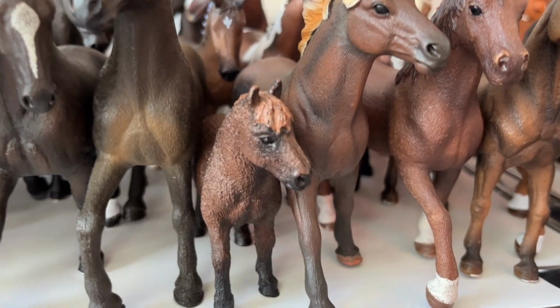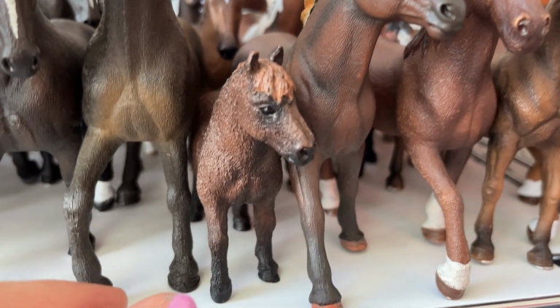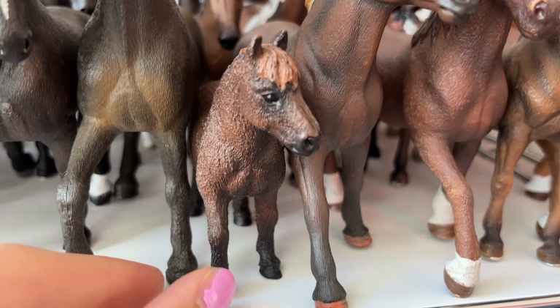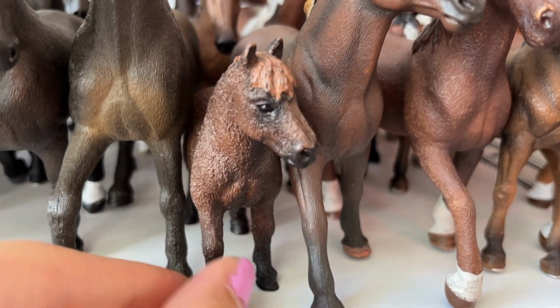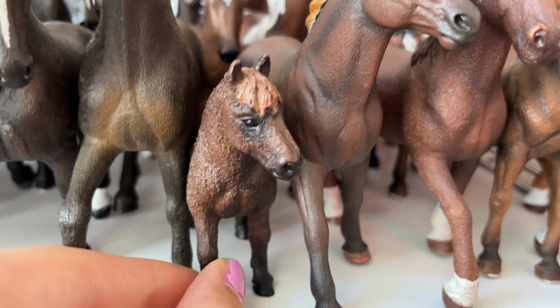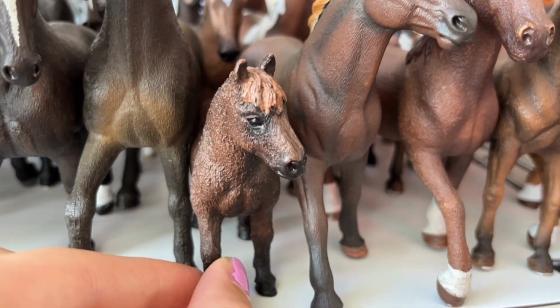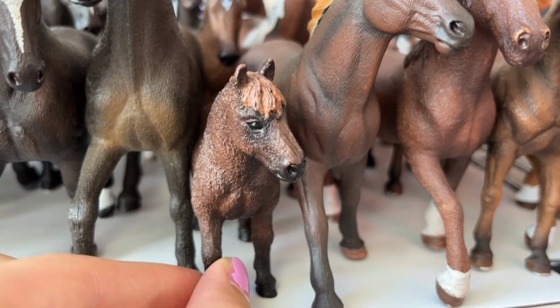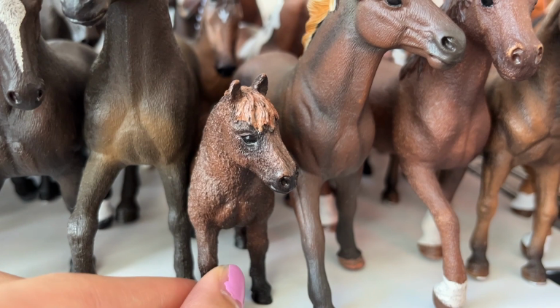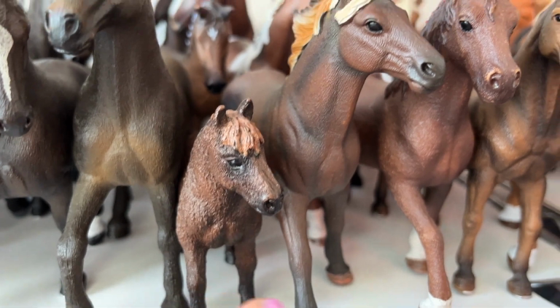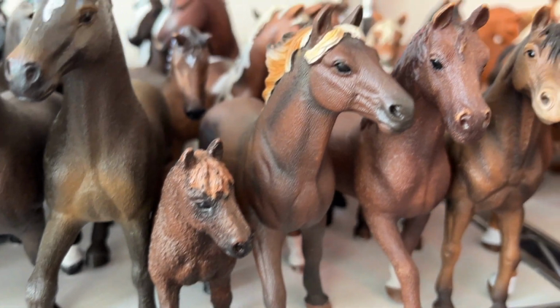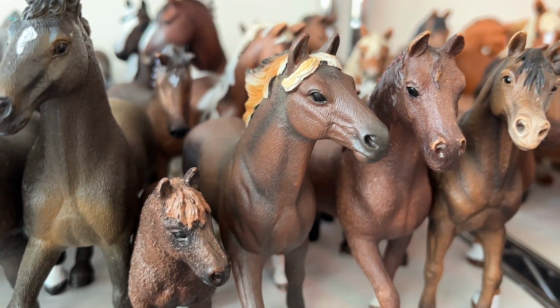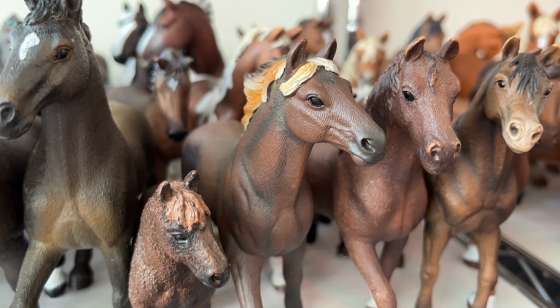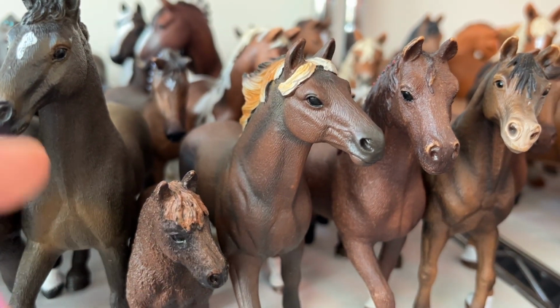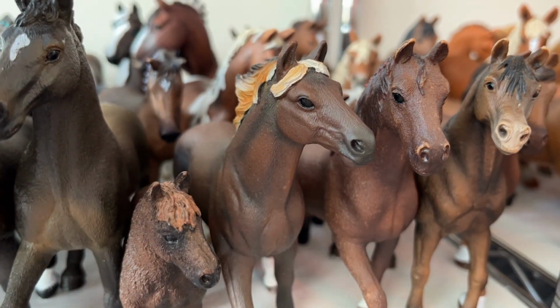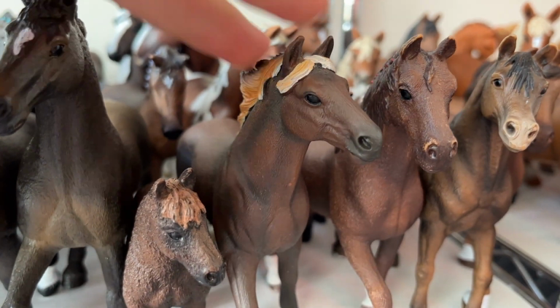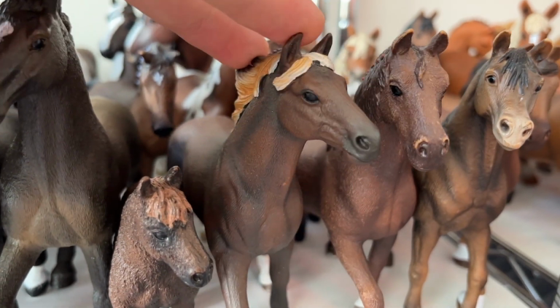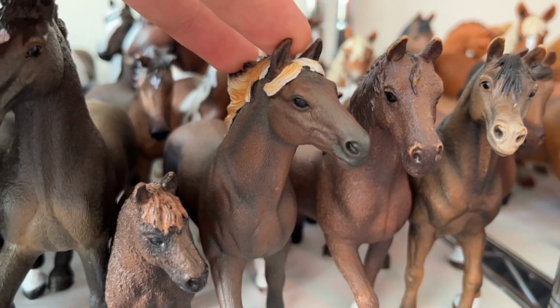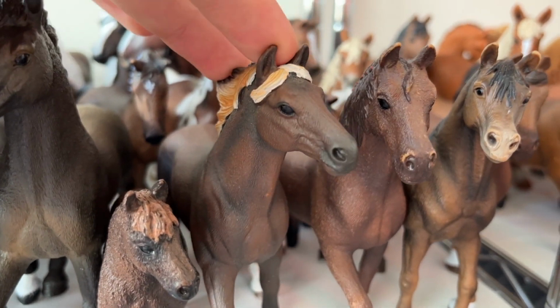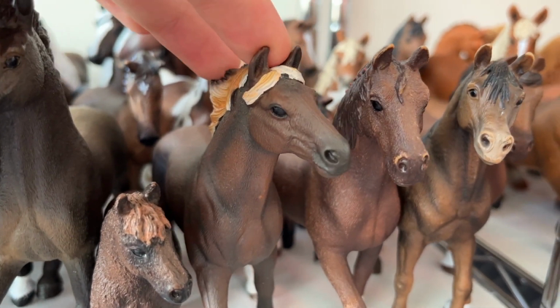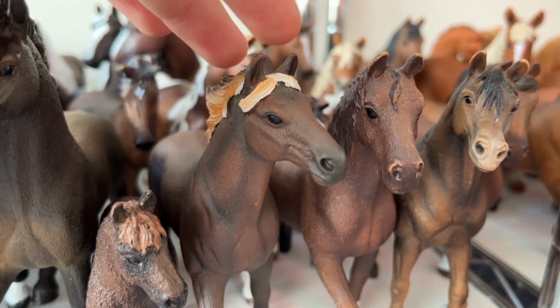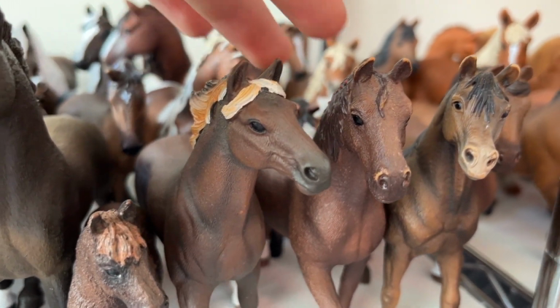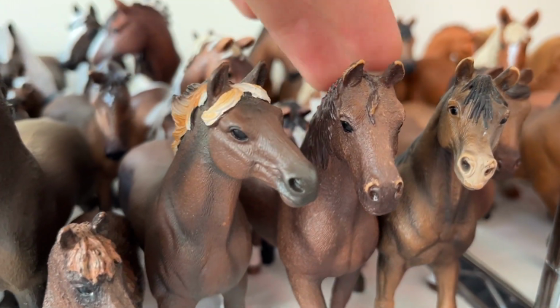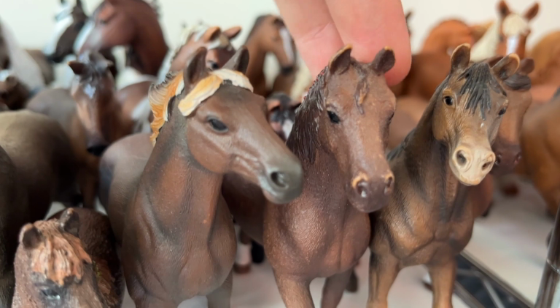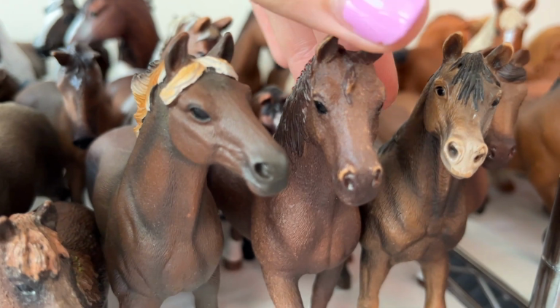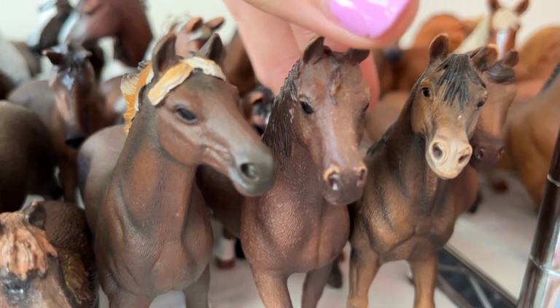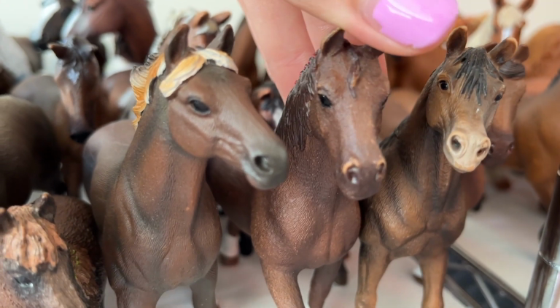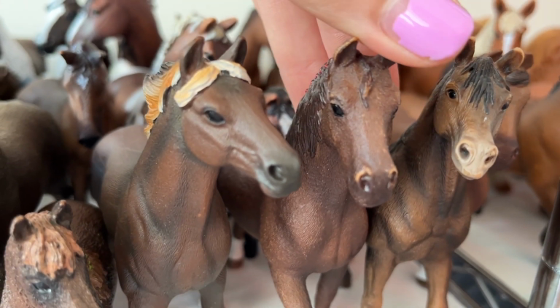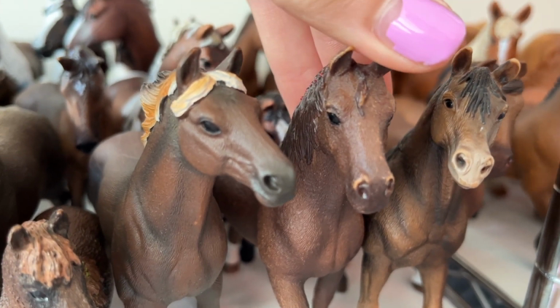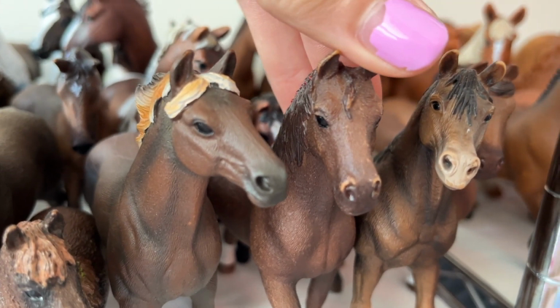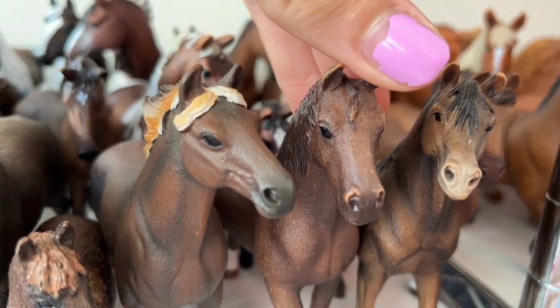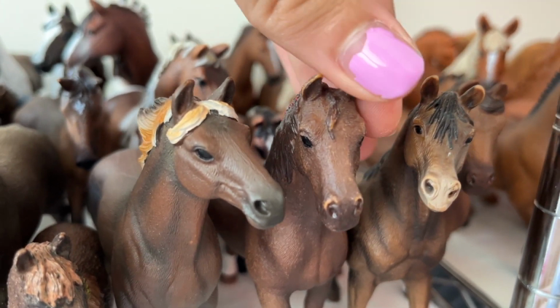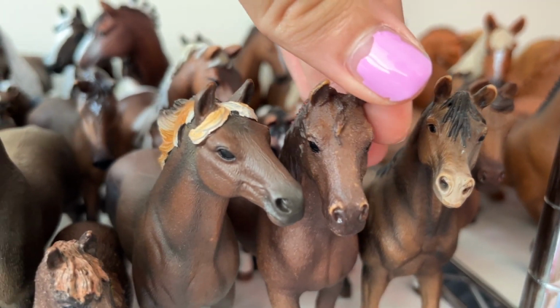And this is the little foal Coco. Back here we got Princess, the little Shetland mare. This guy is Journey, he's my Mustang stallion. This is Toronto, the quarter horse gelding.